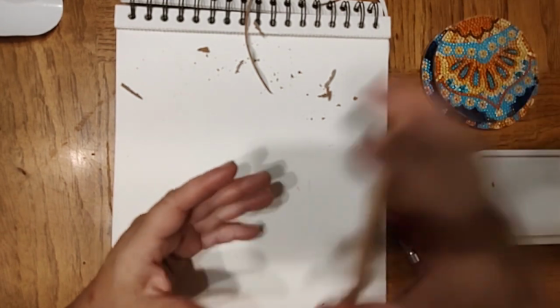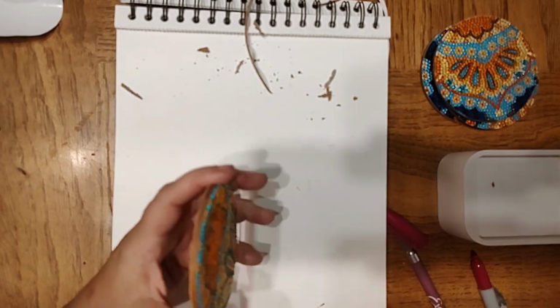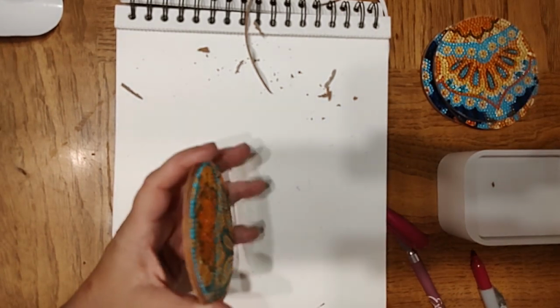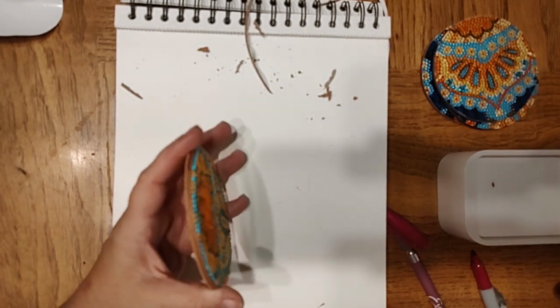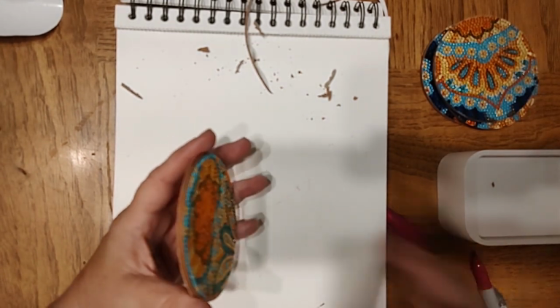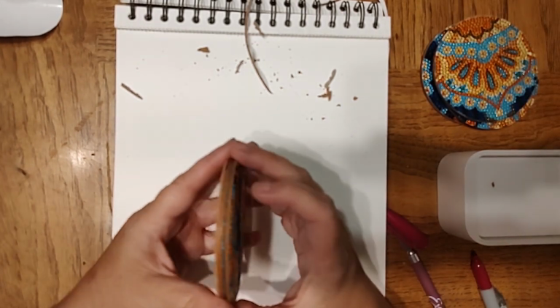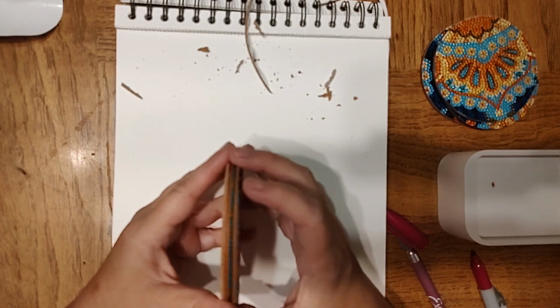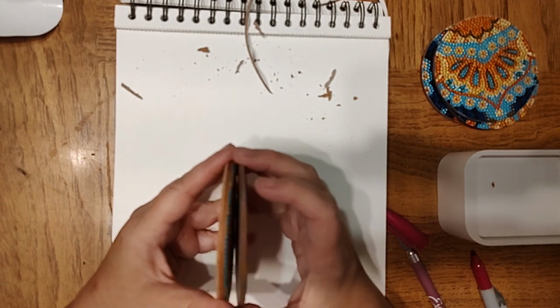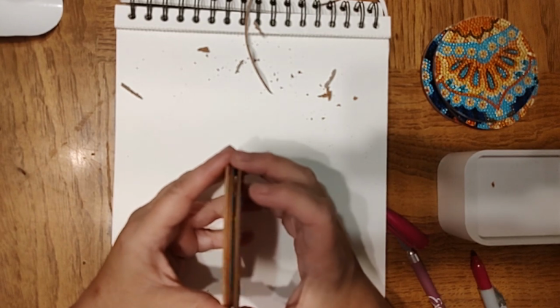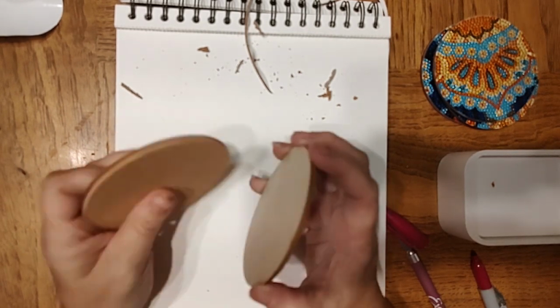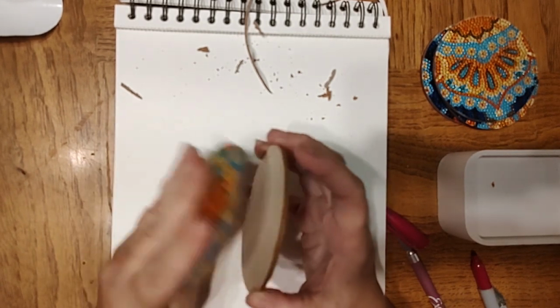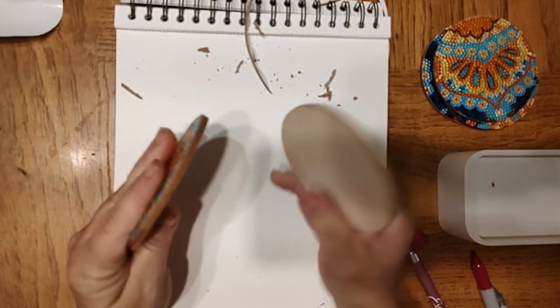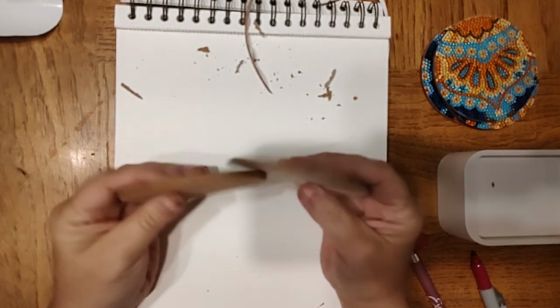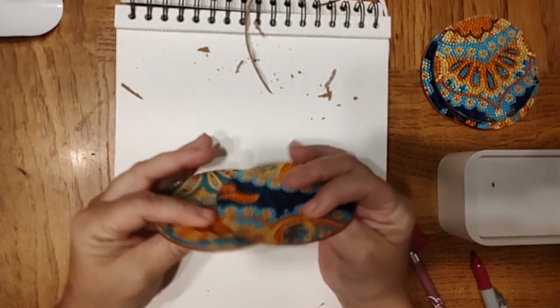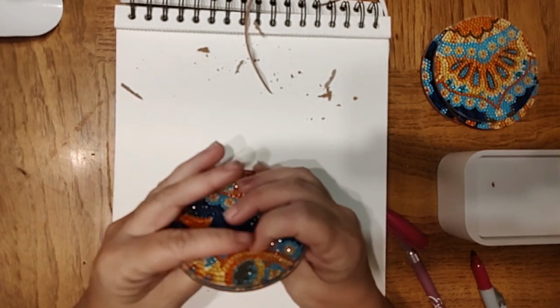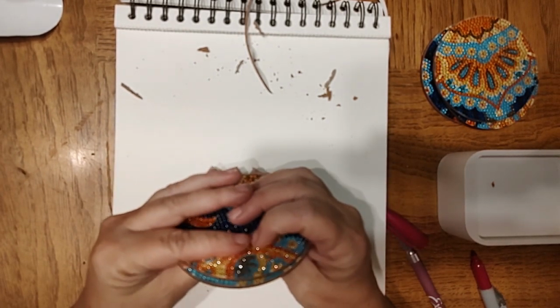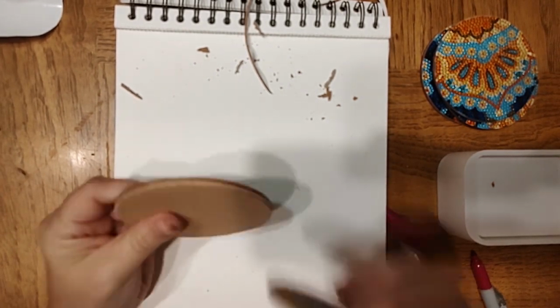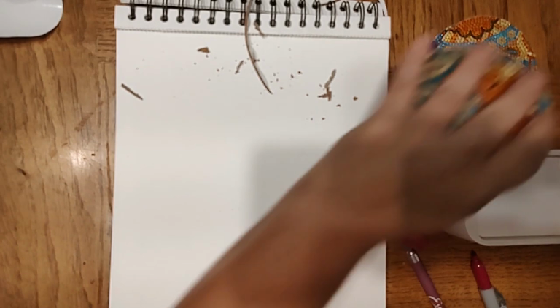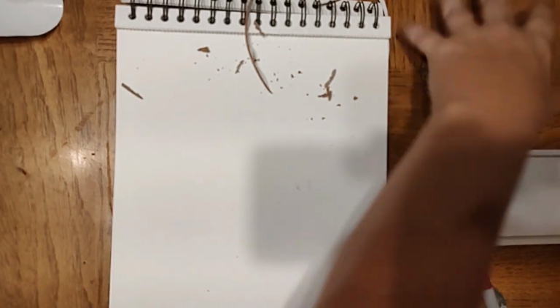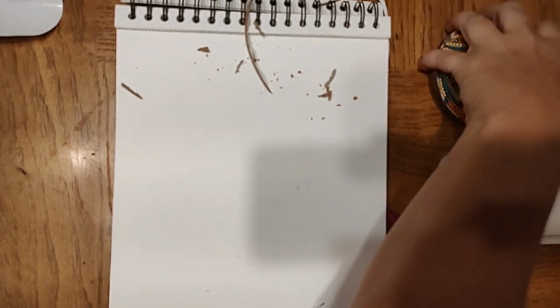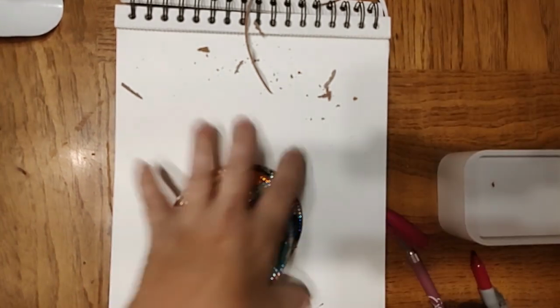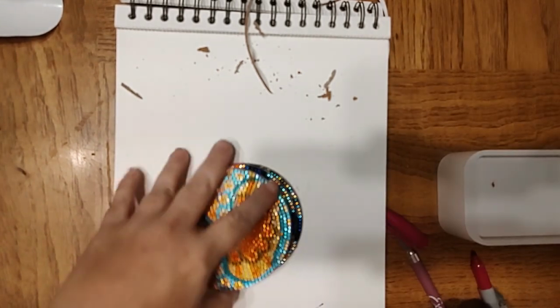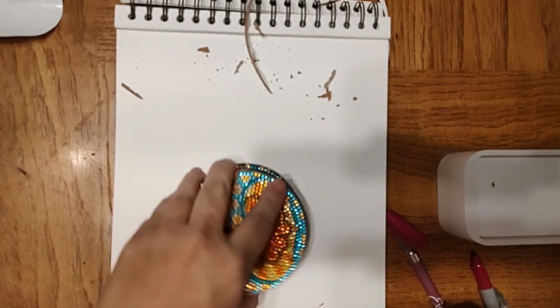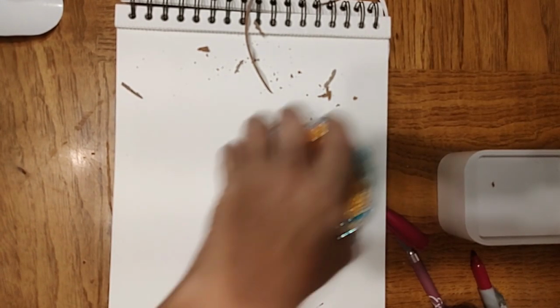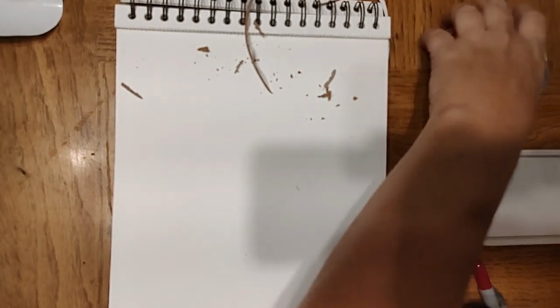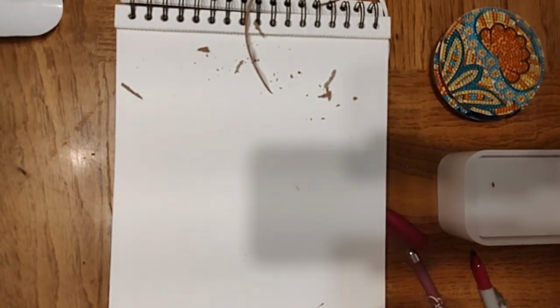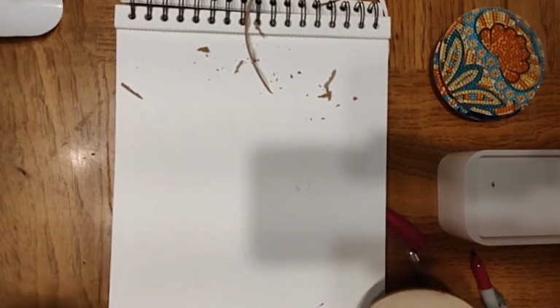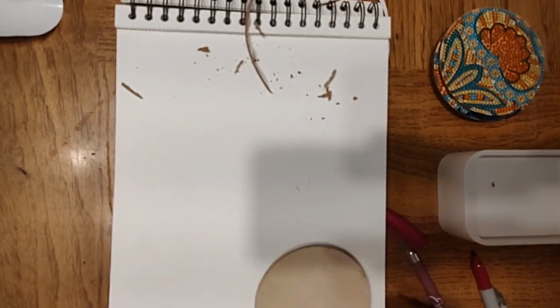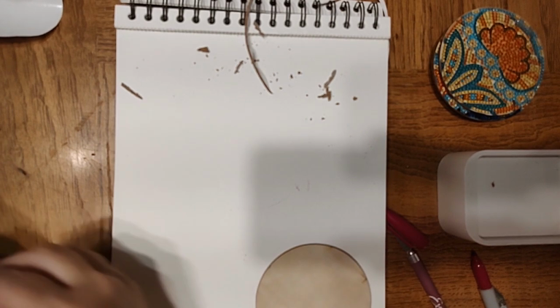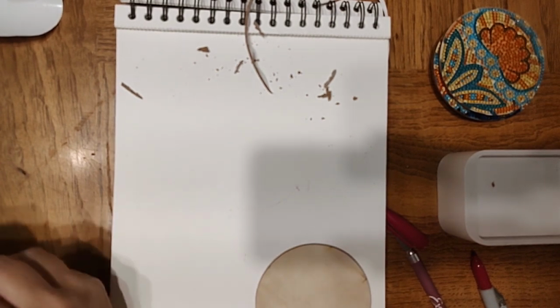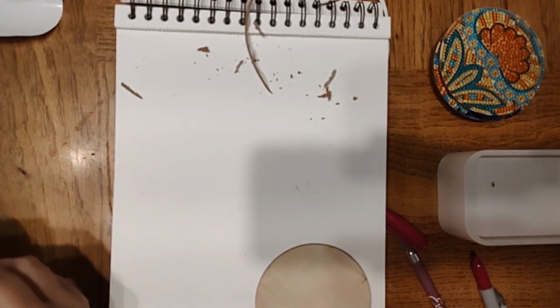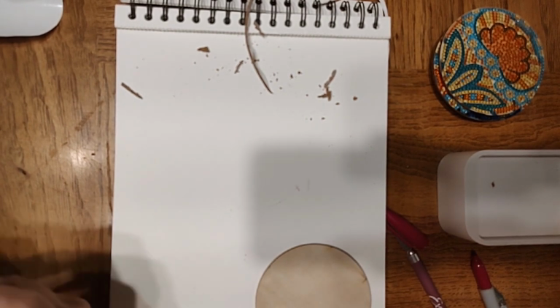What I wanted to show you before I get all of these on is: see, now they're quite a bit thicker now that I have the backing on them. I'm not mad at it — I'm not mad at it. I need four more.